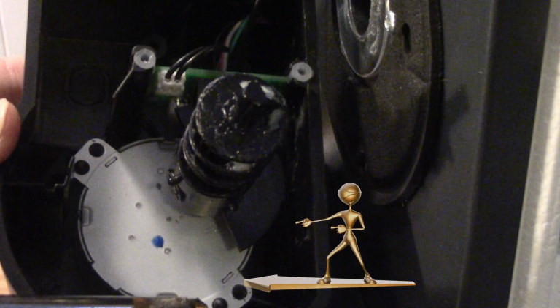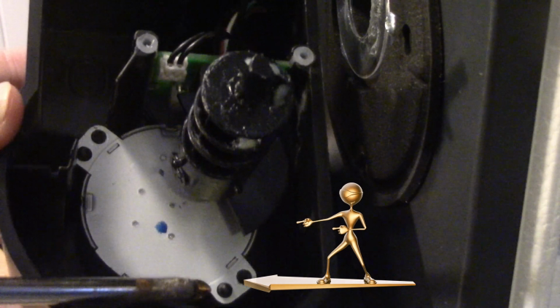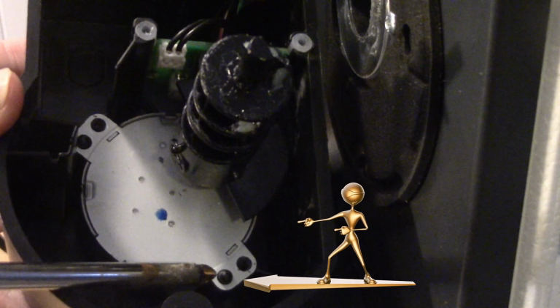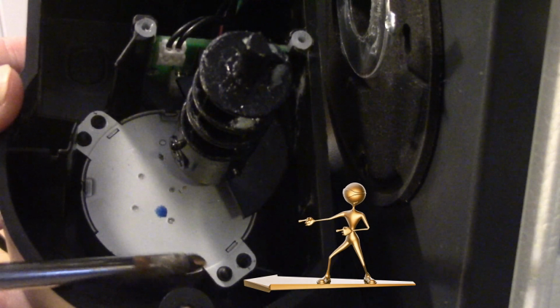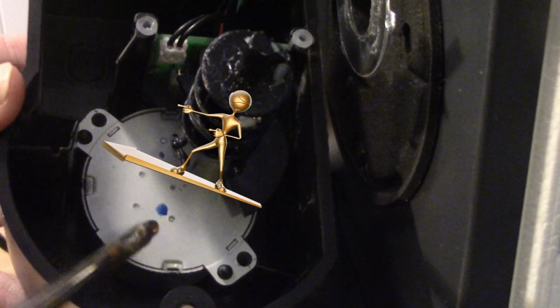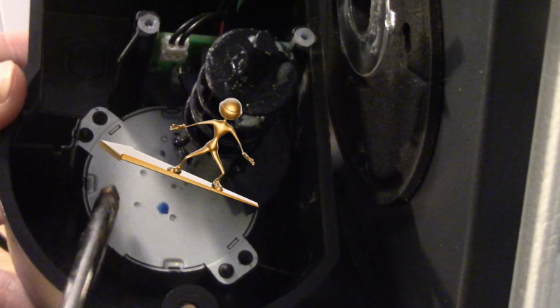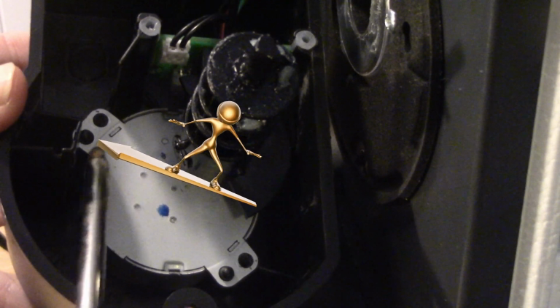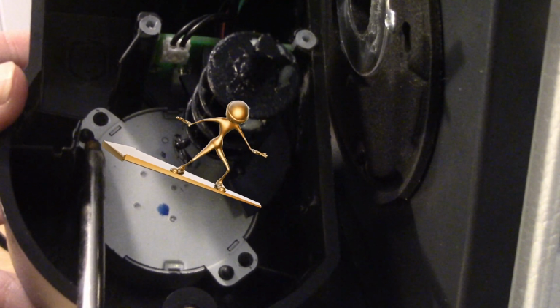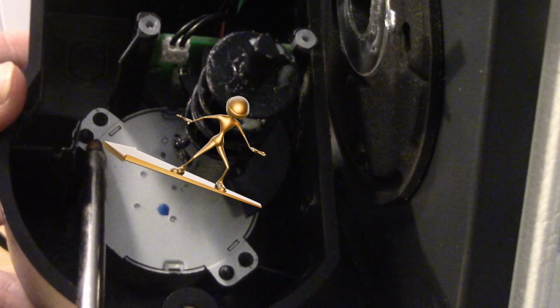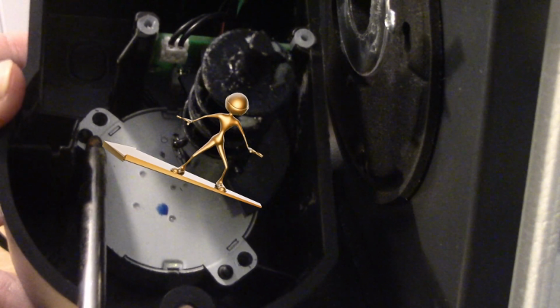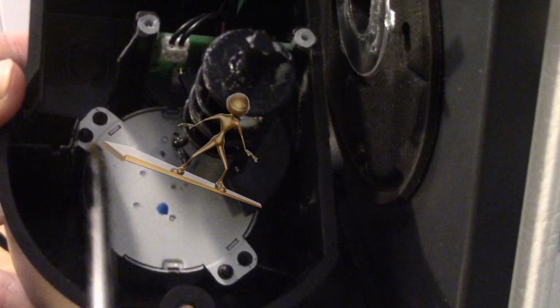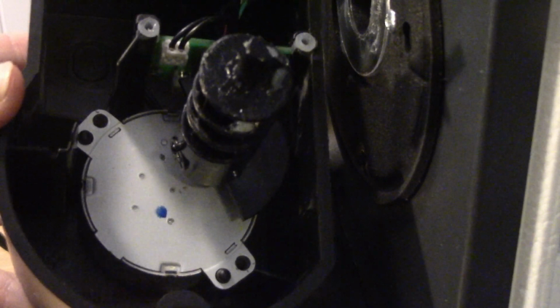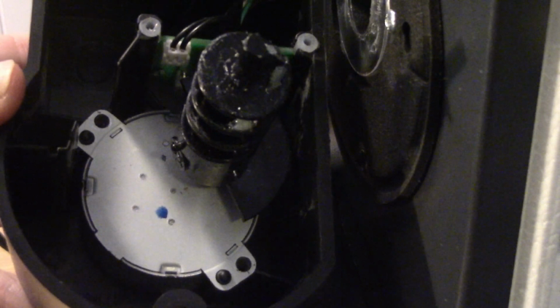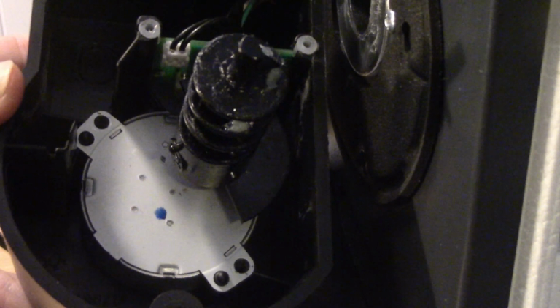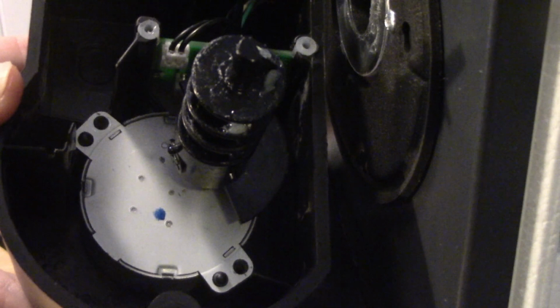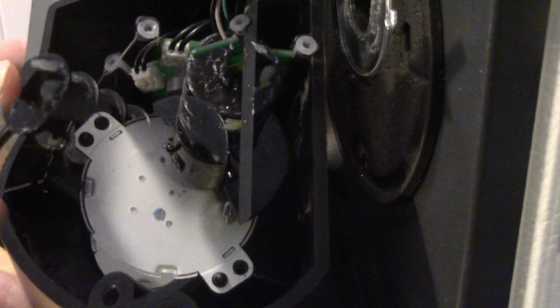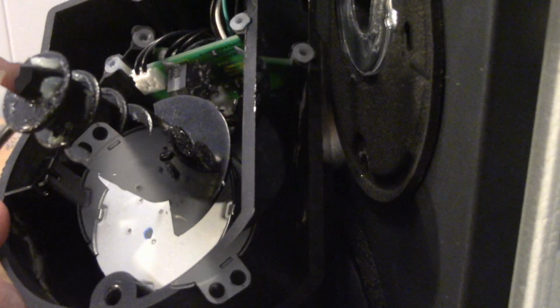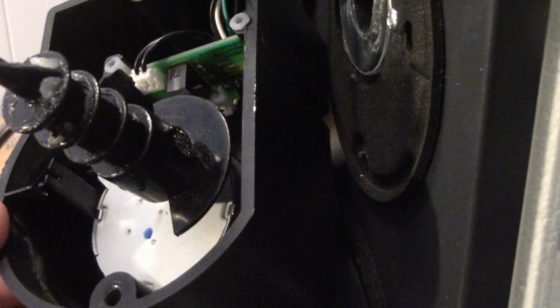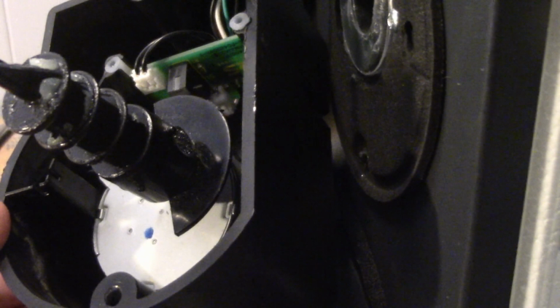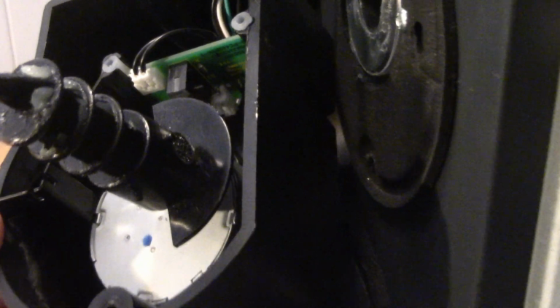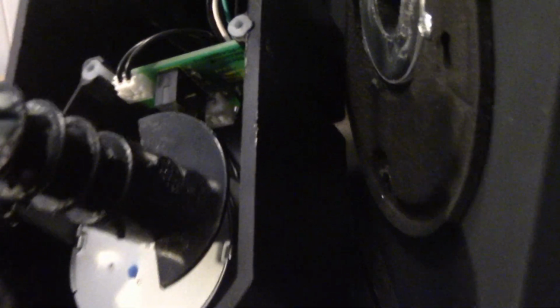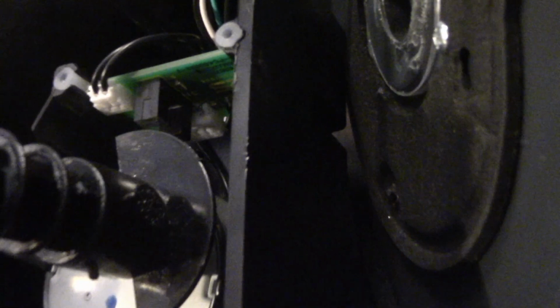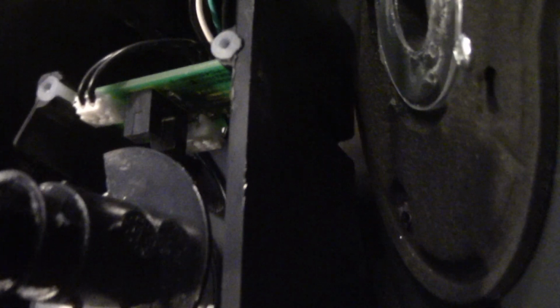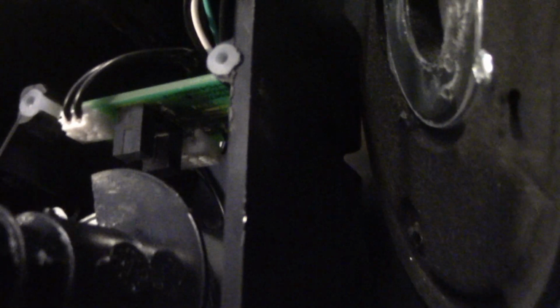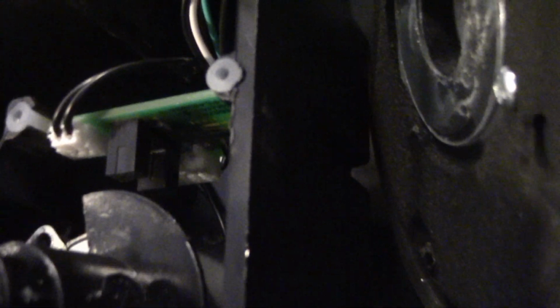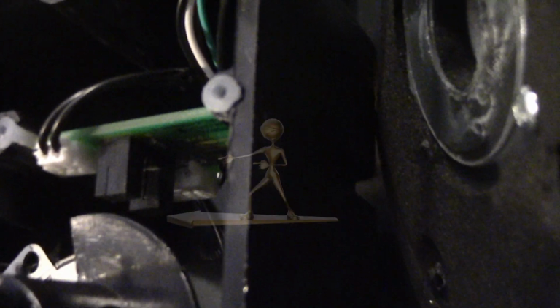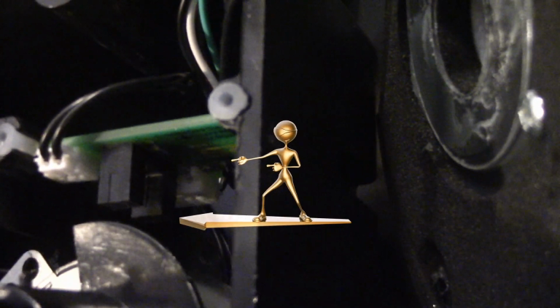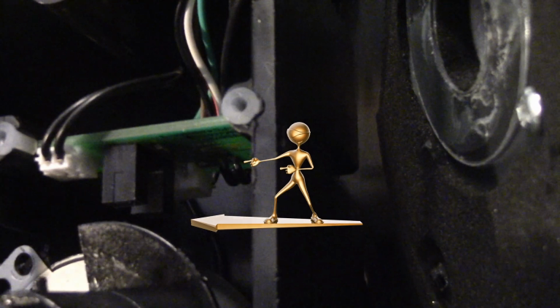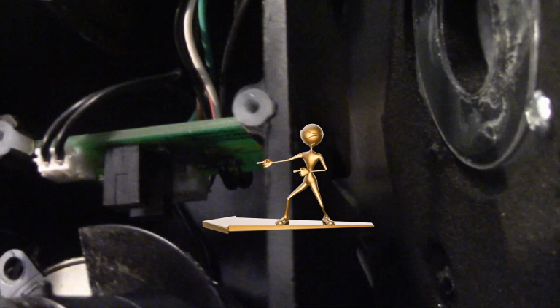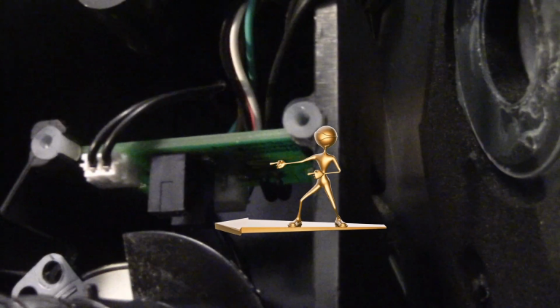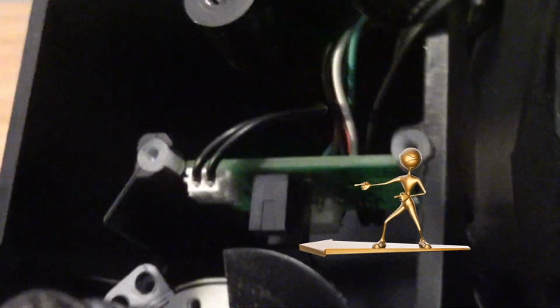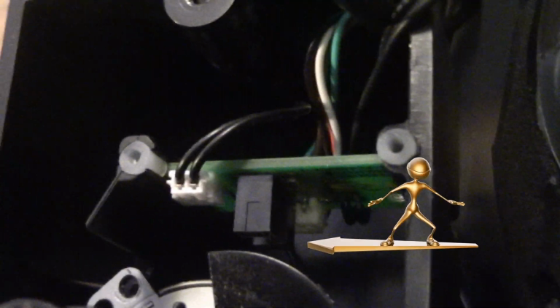Notice how the damper motor is still attached to the casing. This is because the motor is still attached by the black securing tabs. Please take special care when removing the damper motor from the casing — the shaft is interlocked into the electronic board.